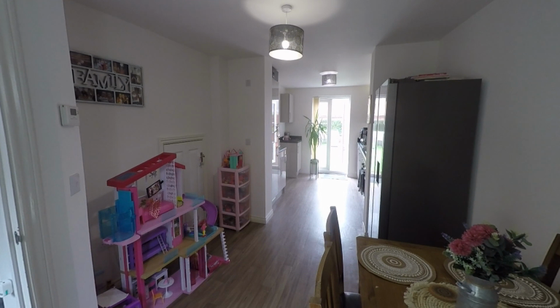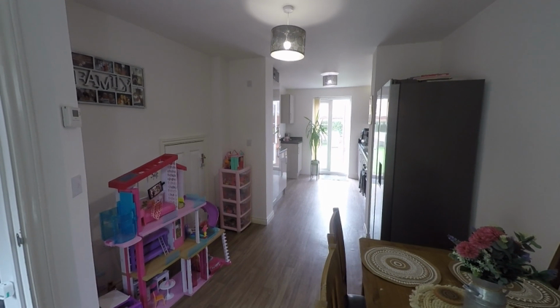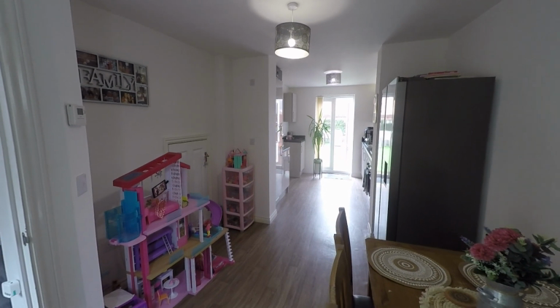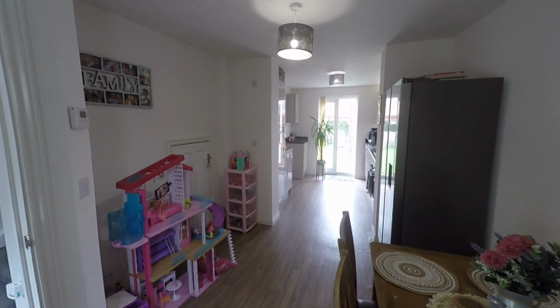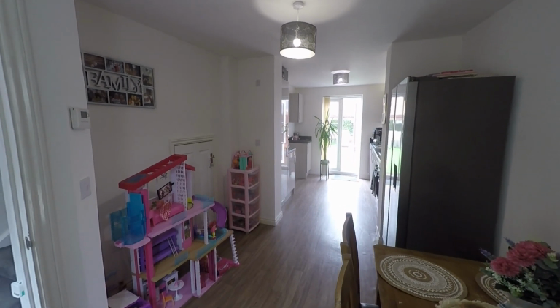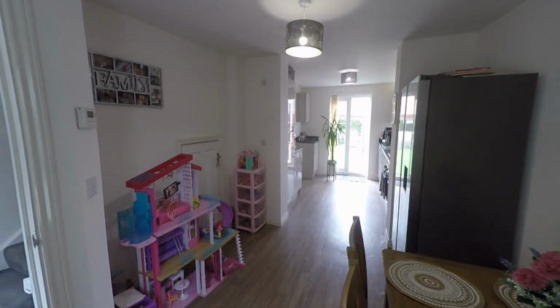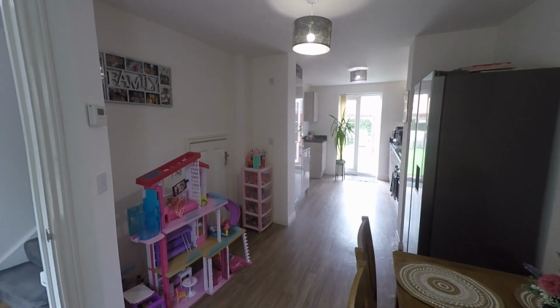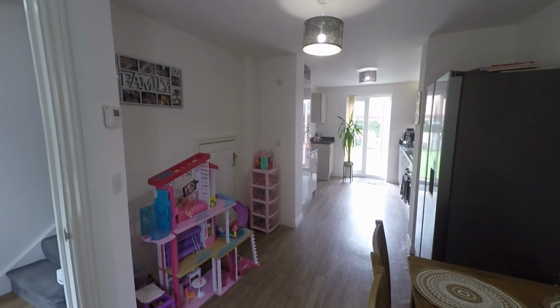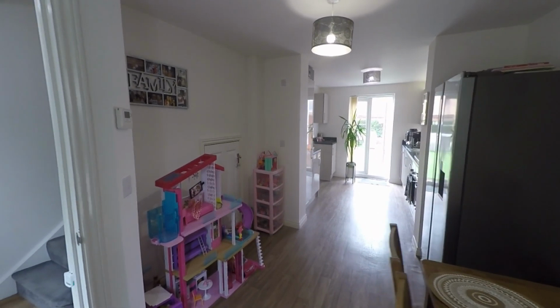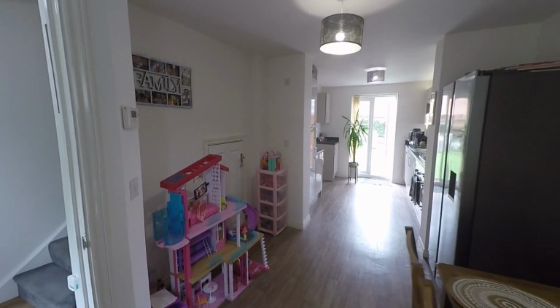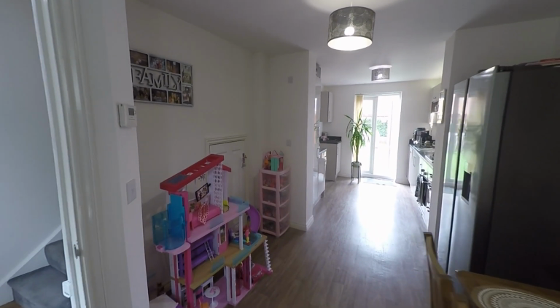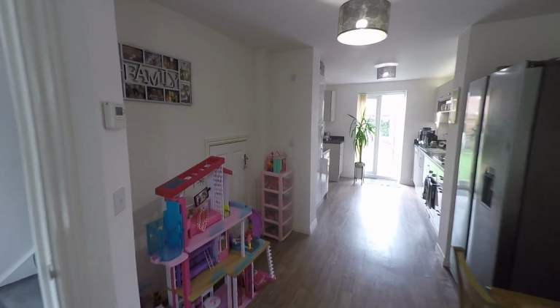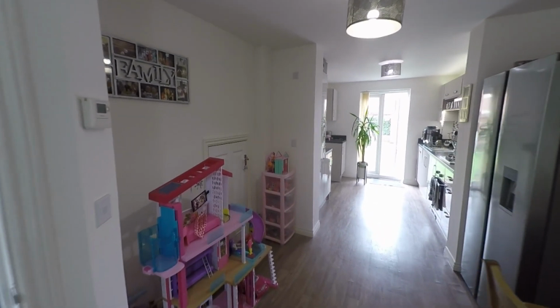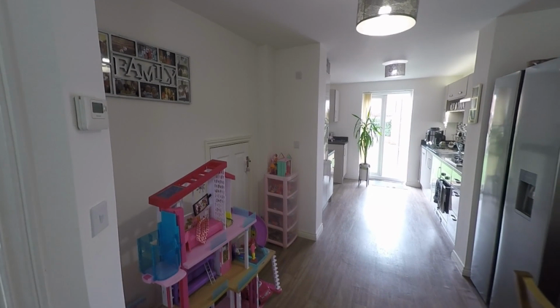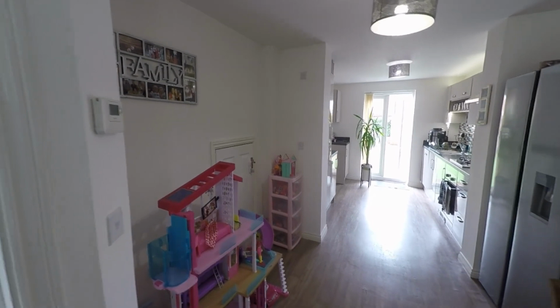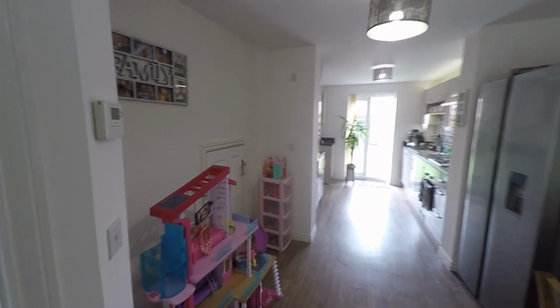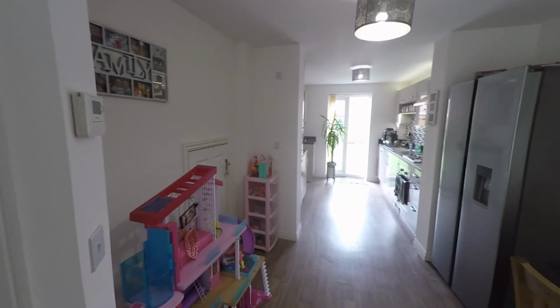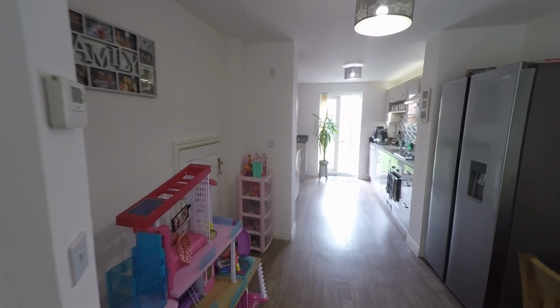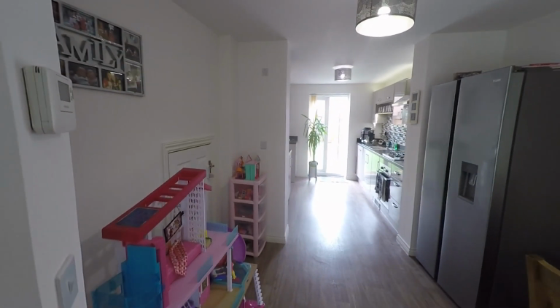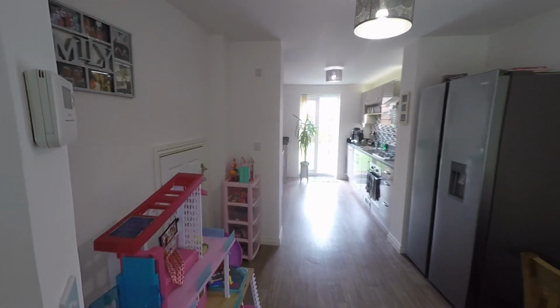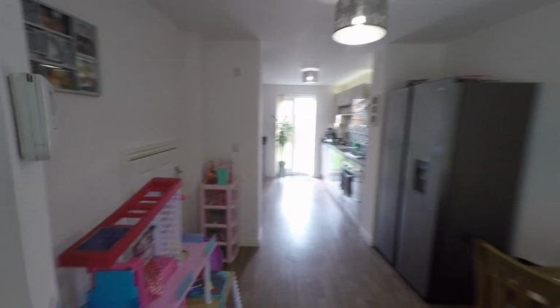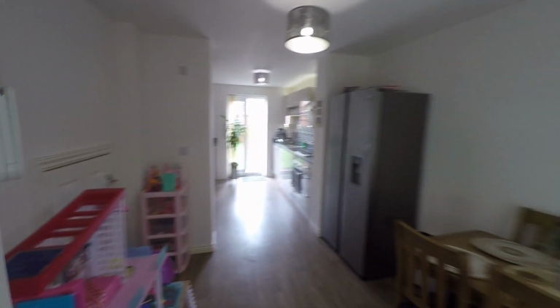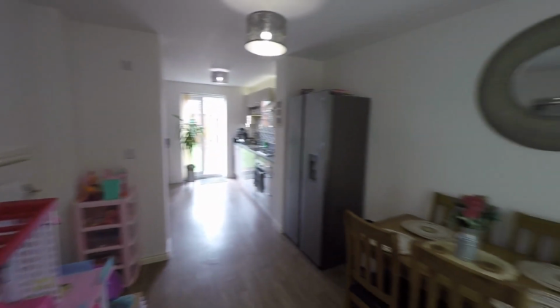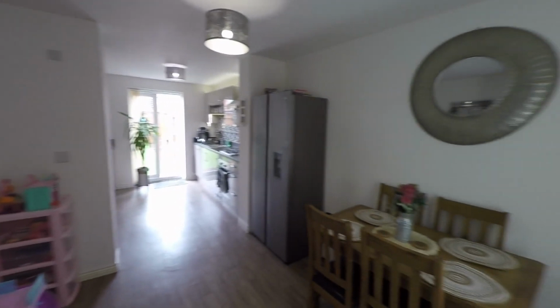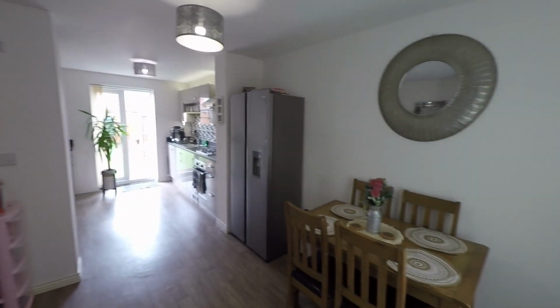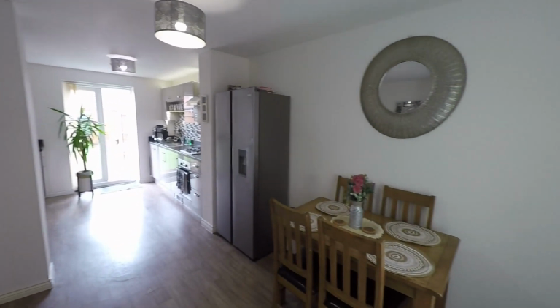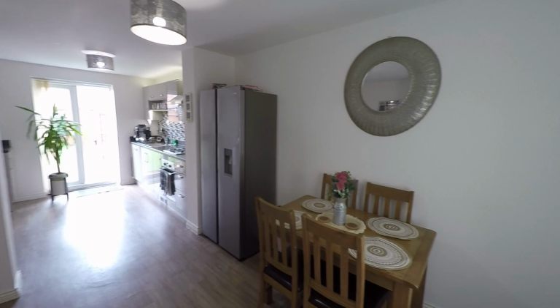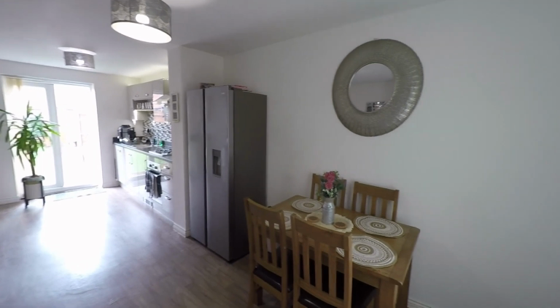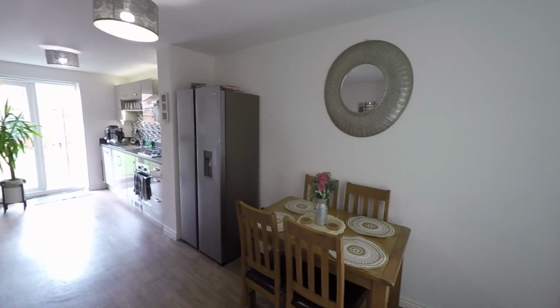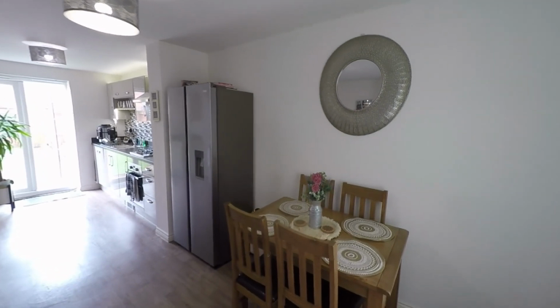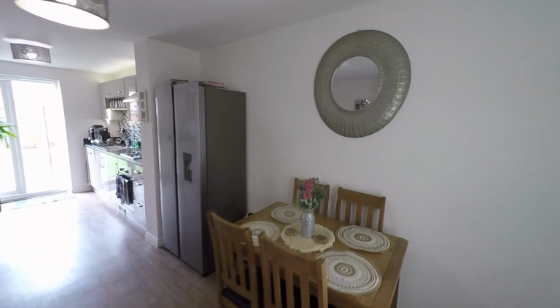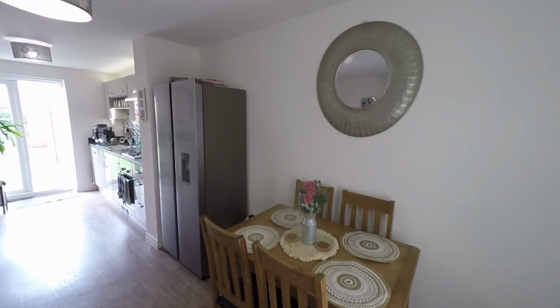Welcome to this video tour of this spacious and immaculately well-presented three-bedroom, three-storey townhouse situated within a sought-after residential area and an extremely convenient location here within Newport.